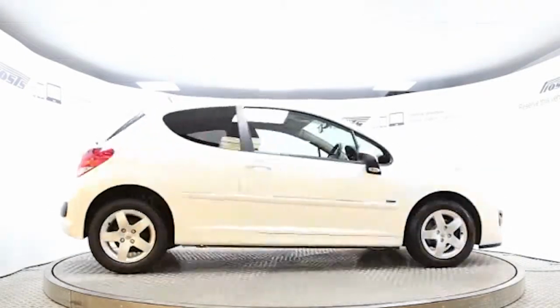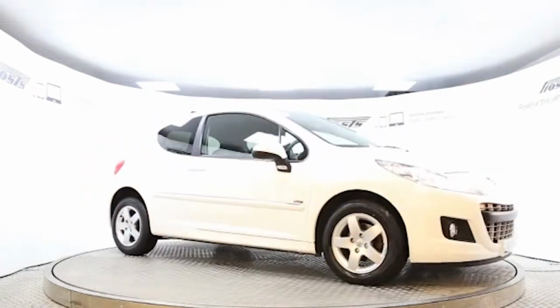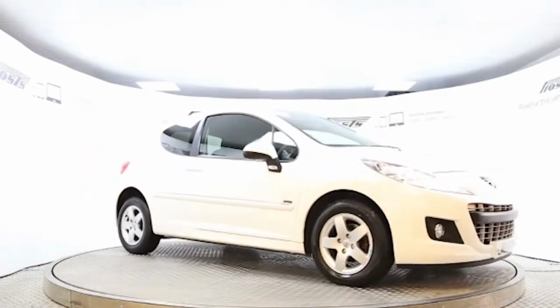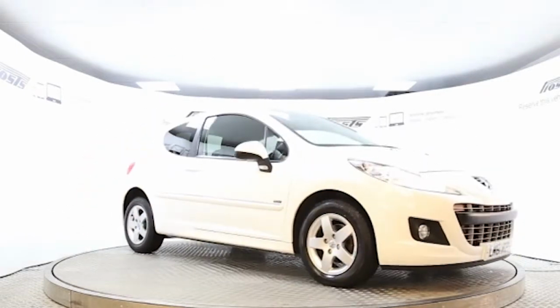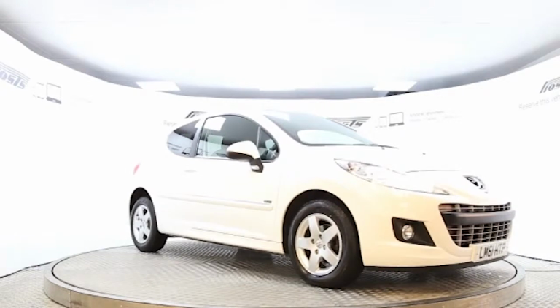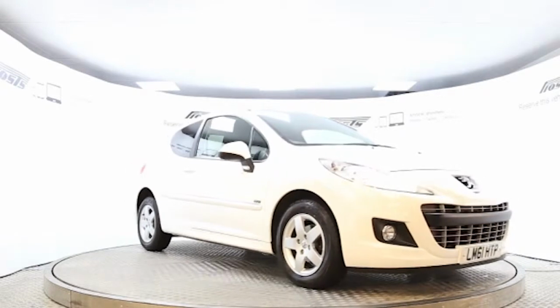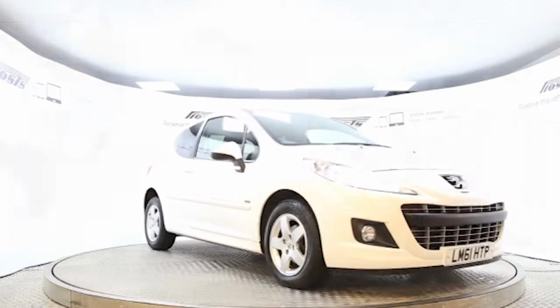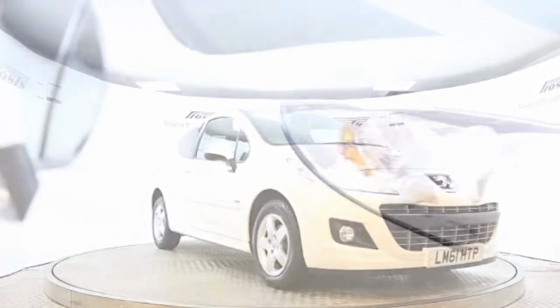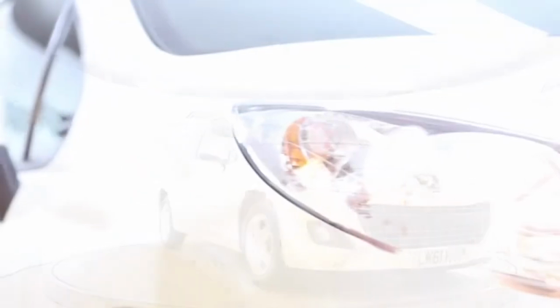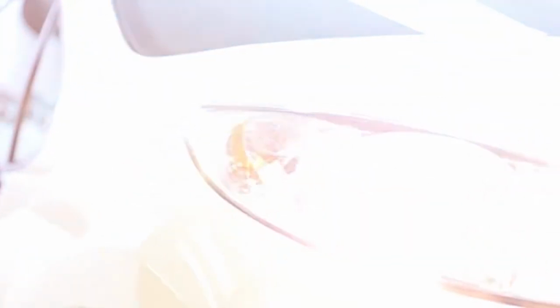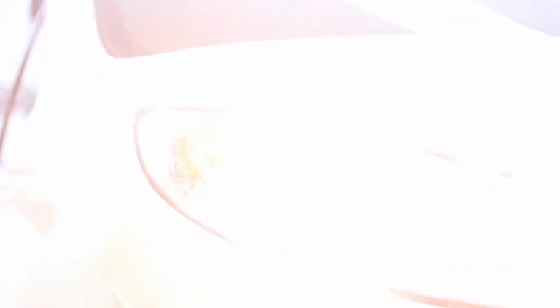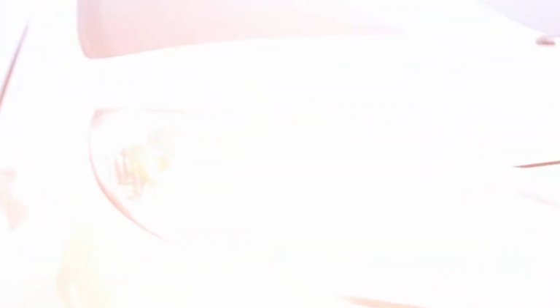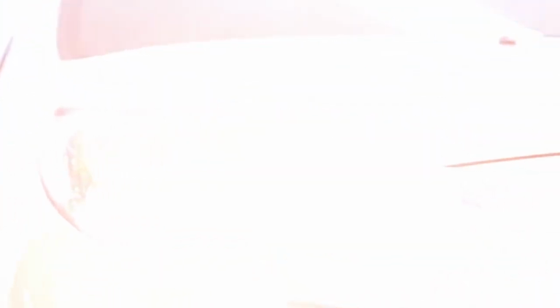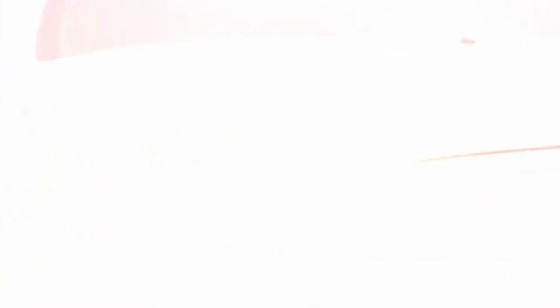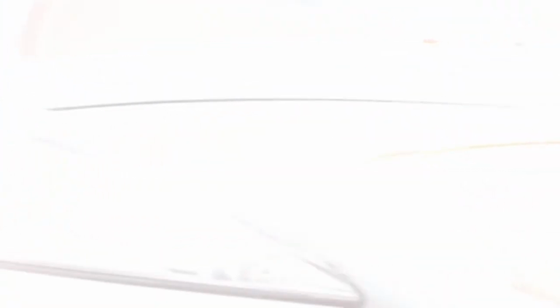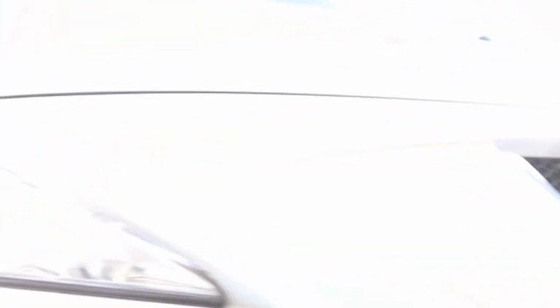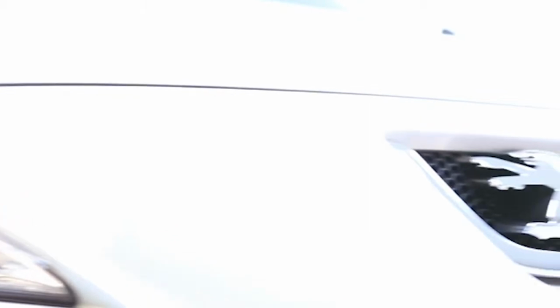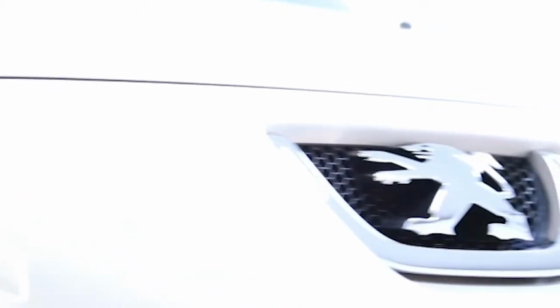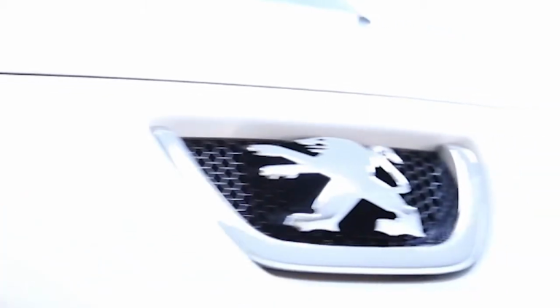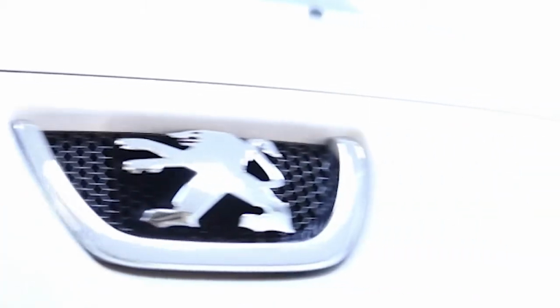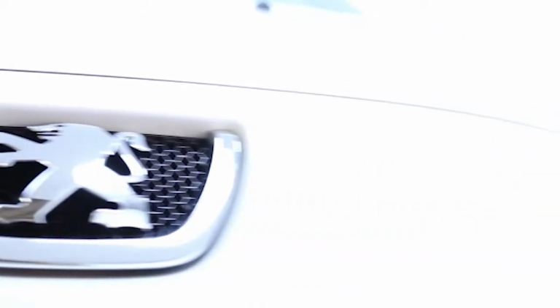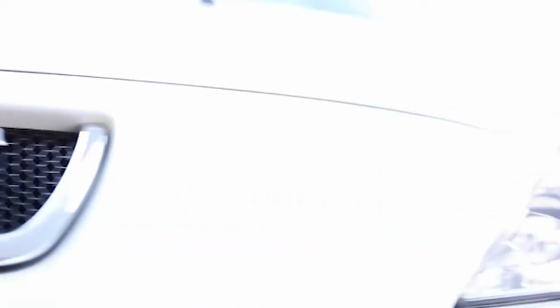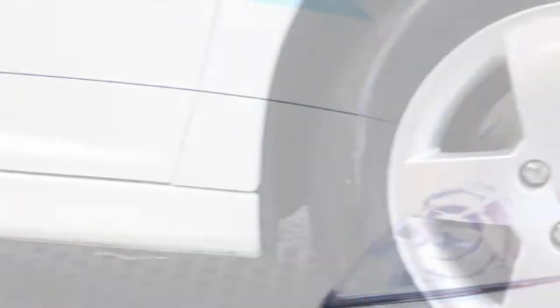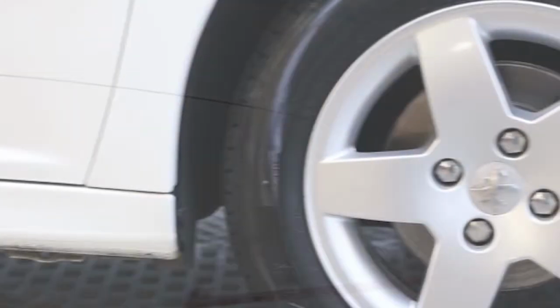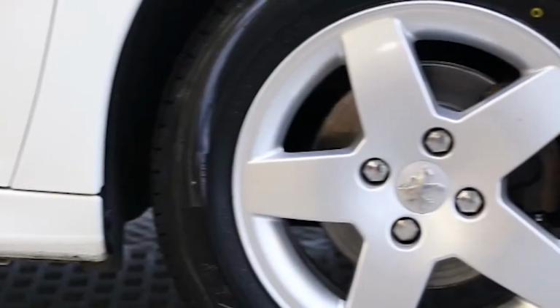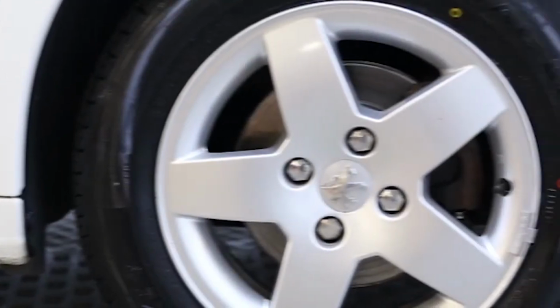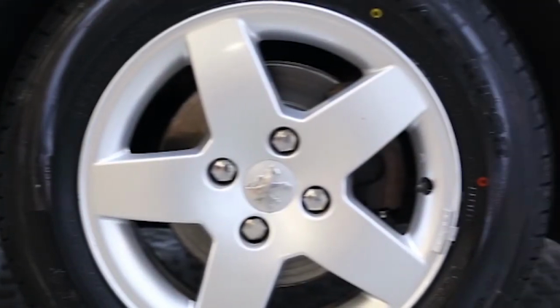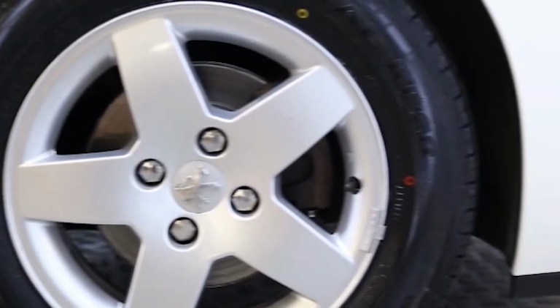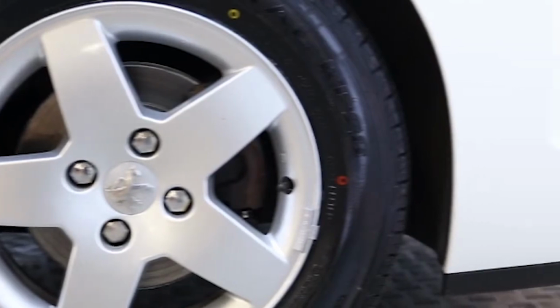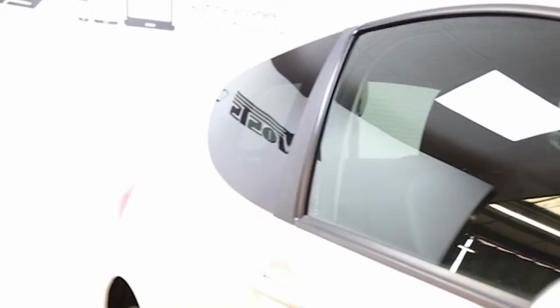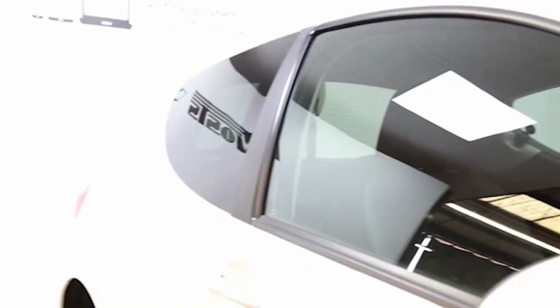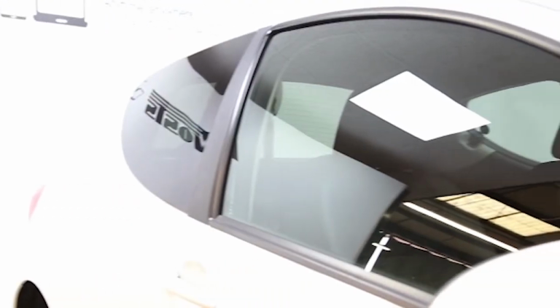Here we have a 2011 registered 3-door Peugeot 207 Sportium with a 1.4-litre manual transmission petrol engine. The car is finished in Bianca White.